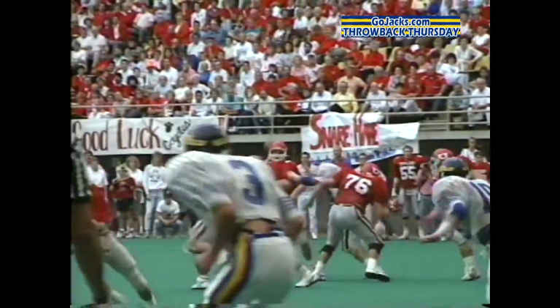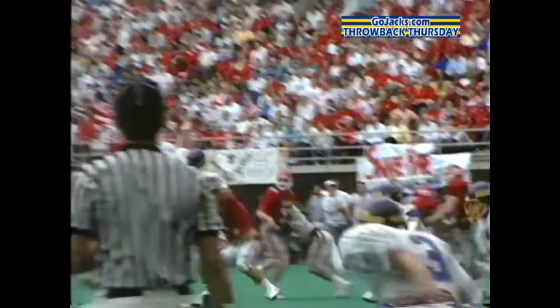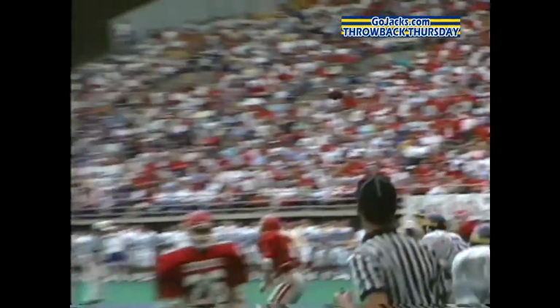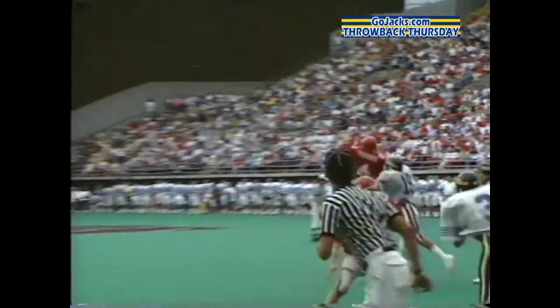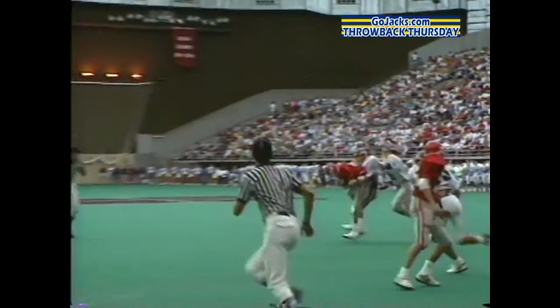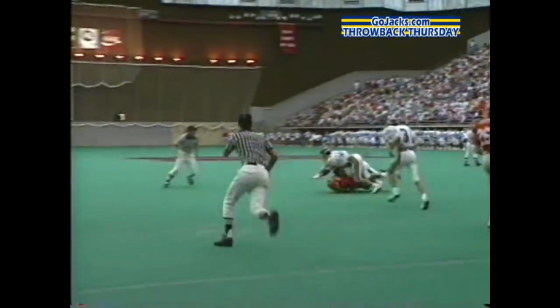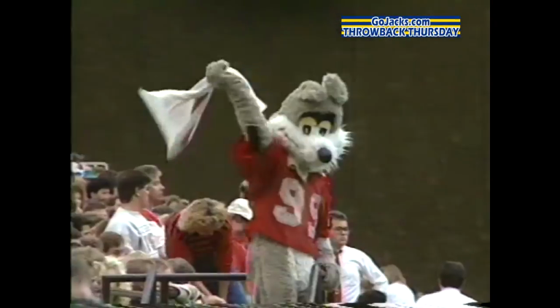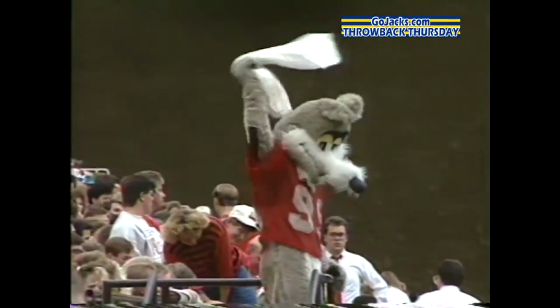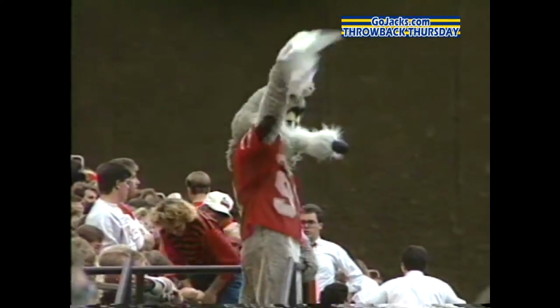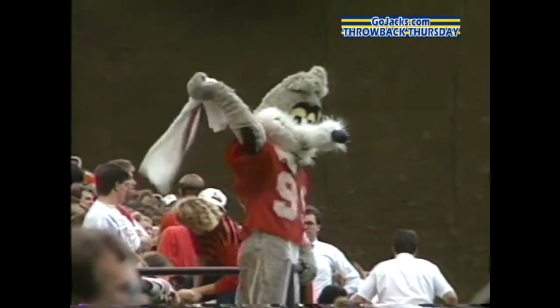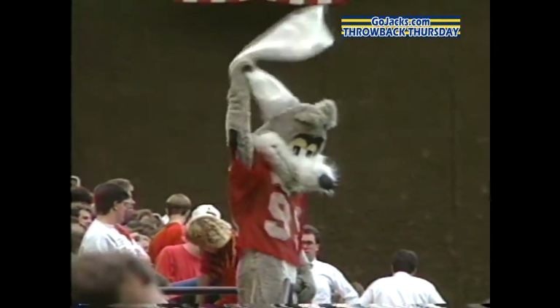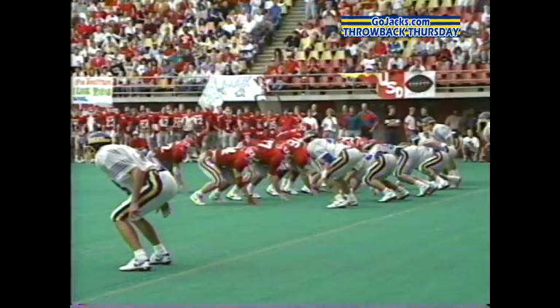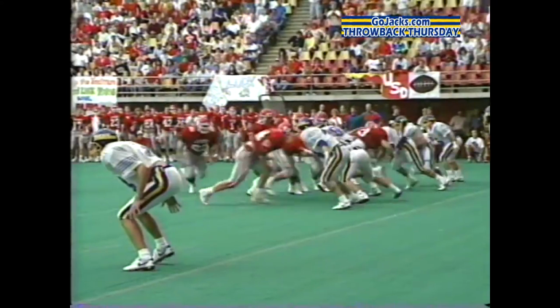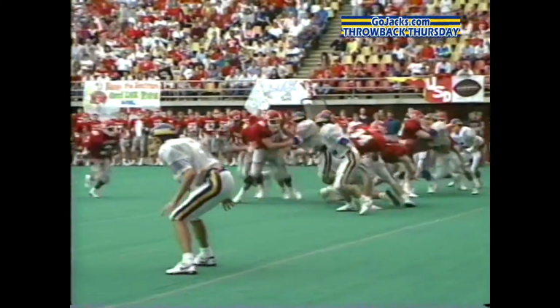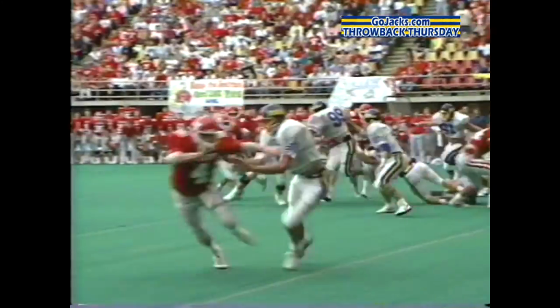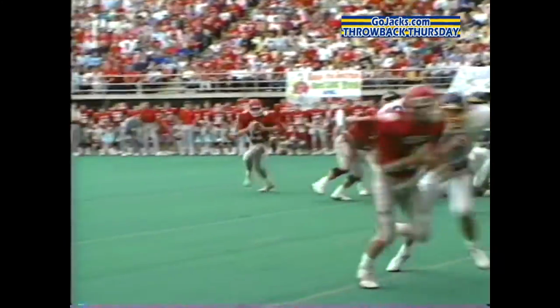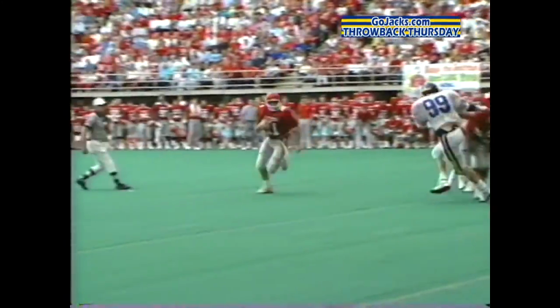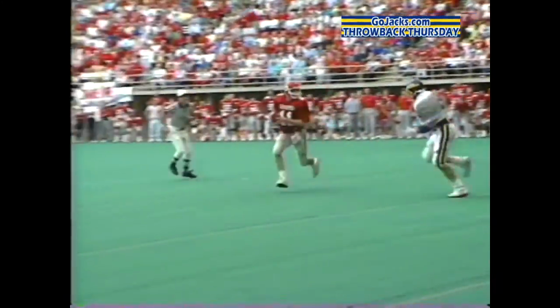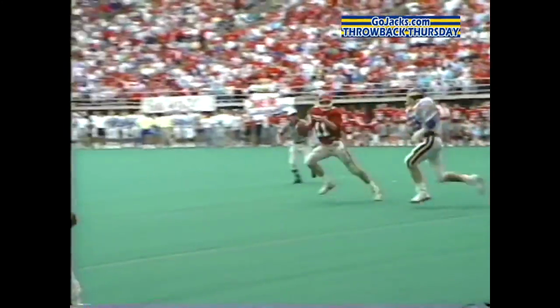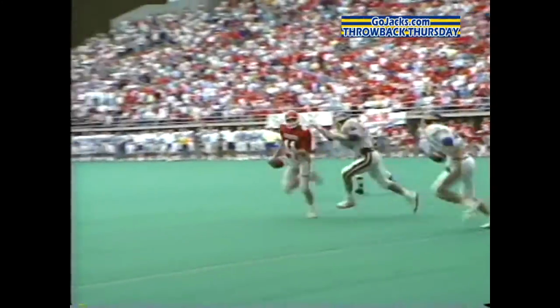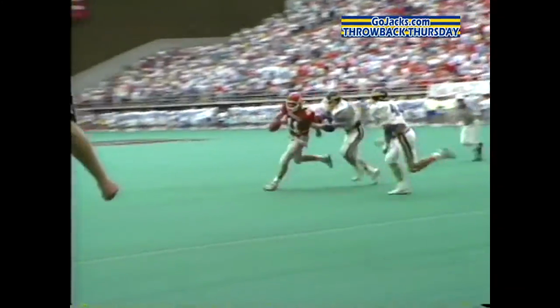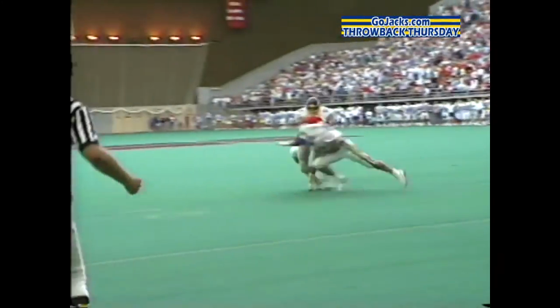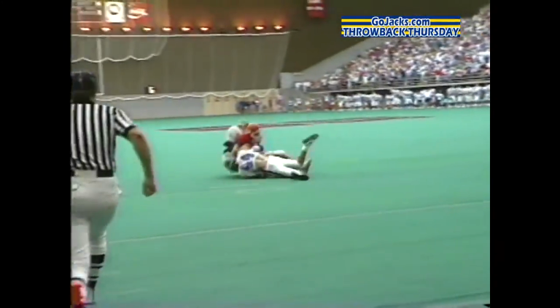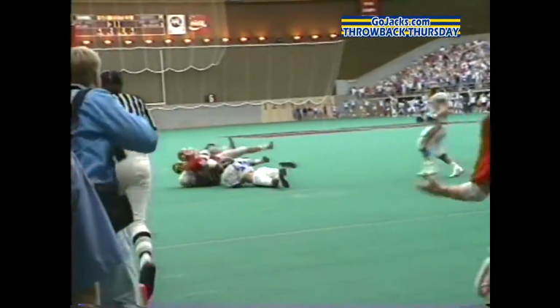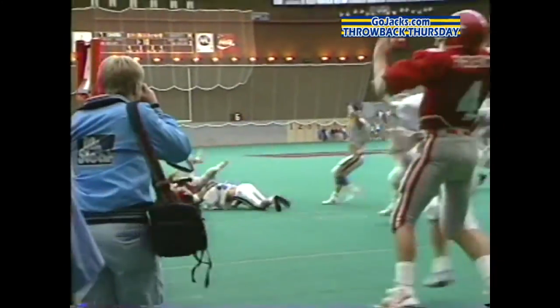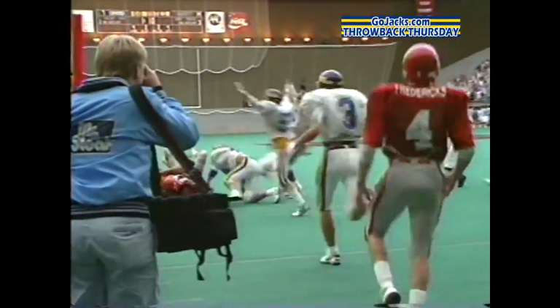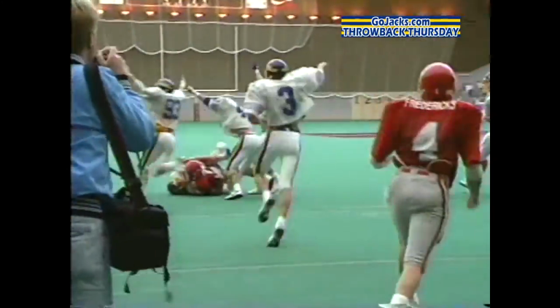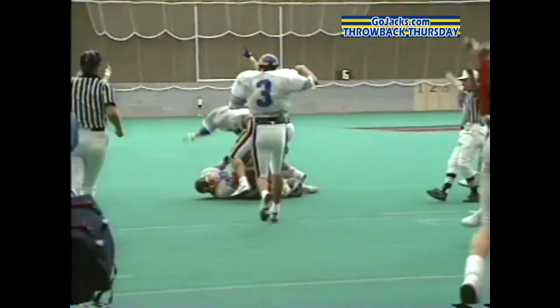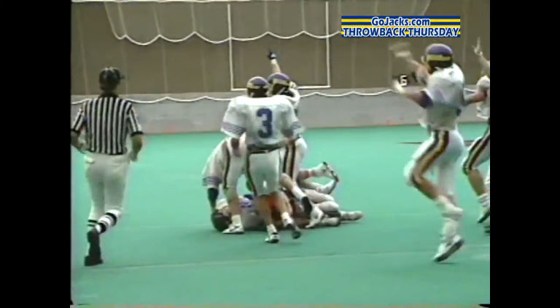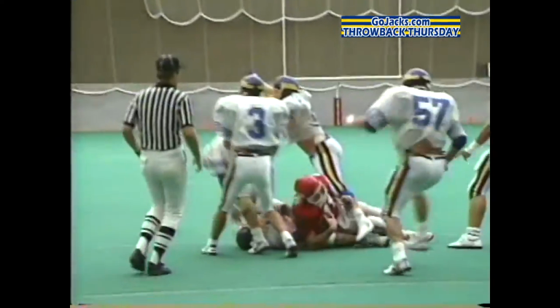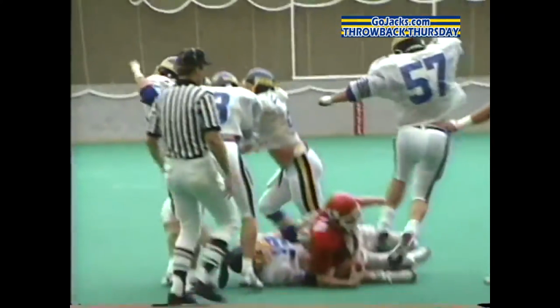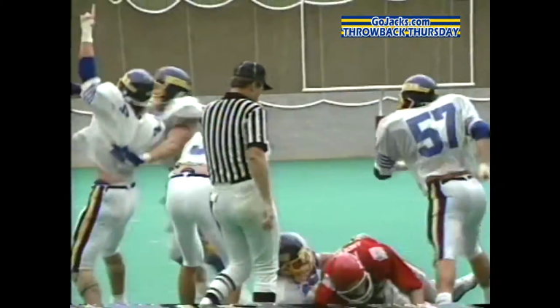The Coyotes start their final drive with 5 and a half minutes left, getting to the Jacks' 2-yard line. It's fourth down with the game on the line, but the Jacks' defensive line of Tetzlaff and Dave Klein come through one more time, snuffing Anderson to win it 14-7.